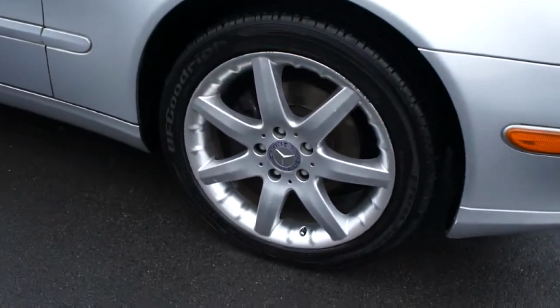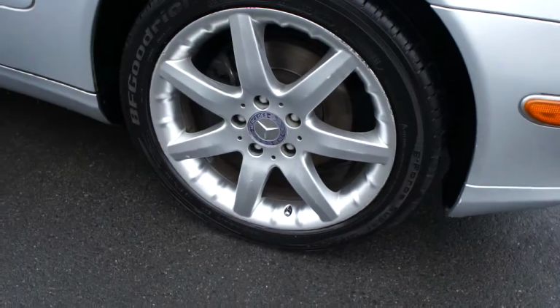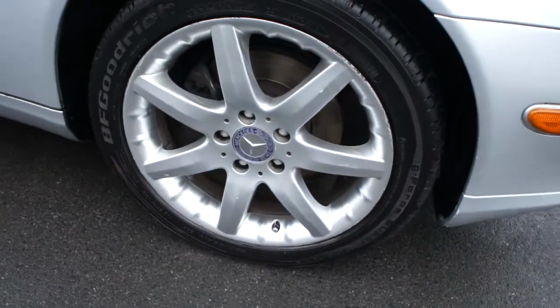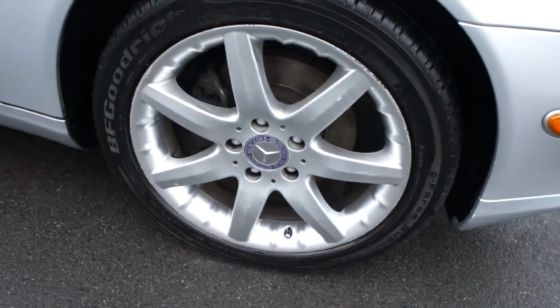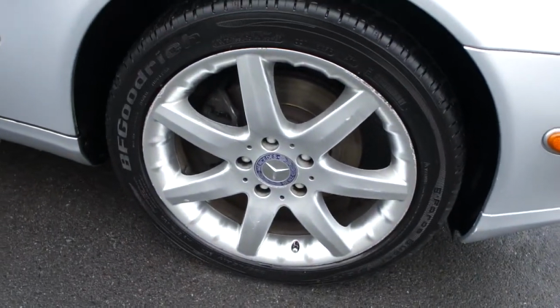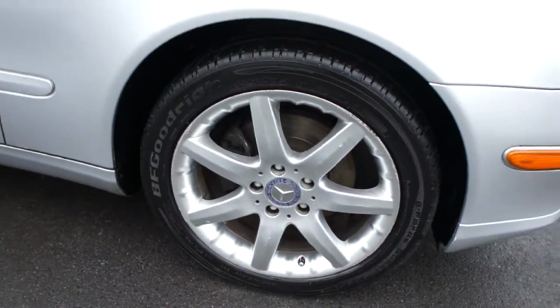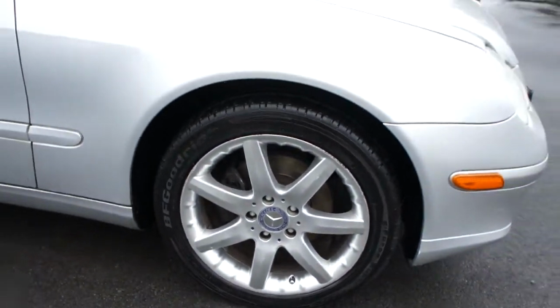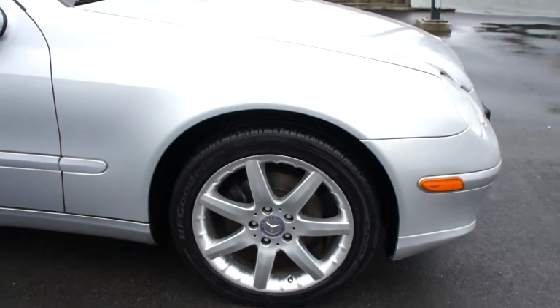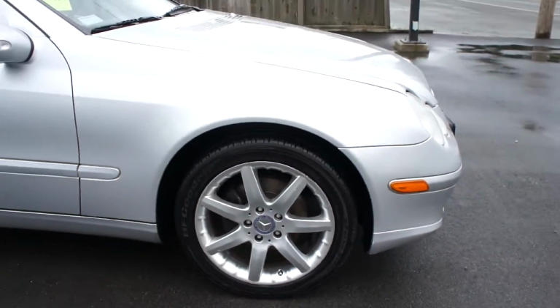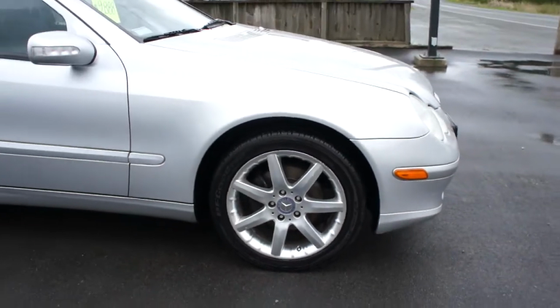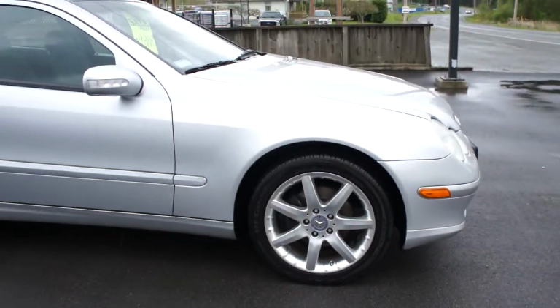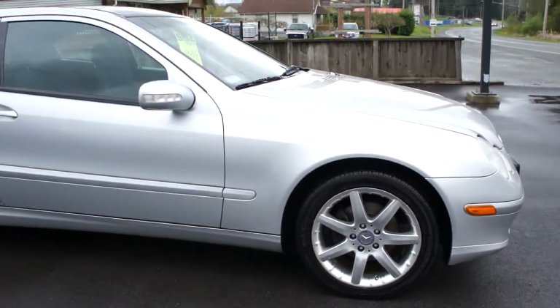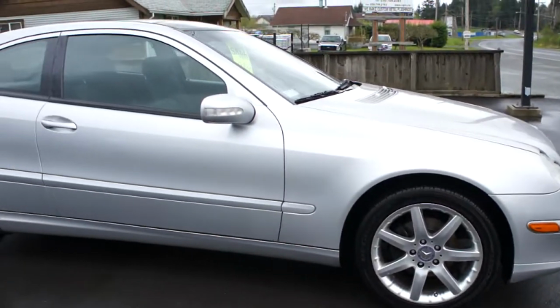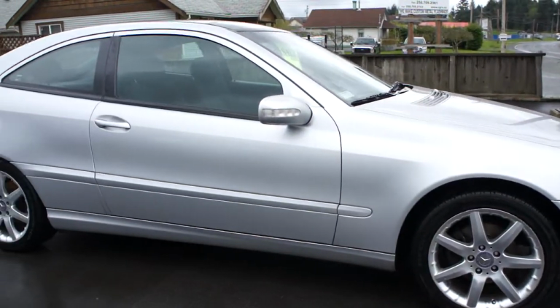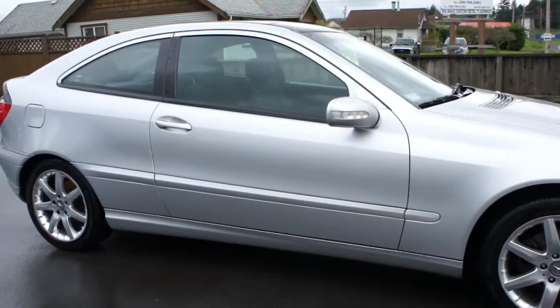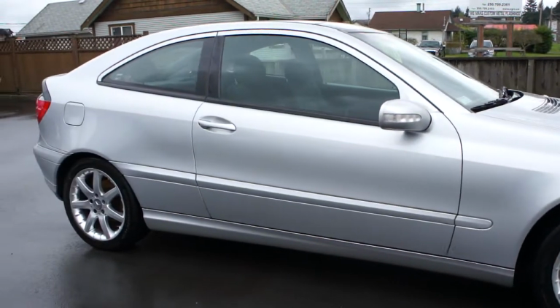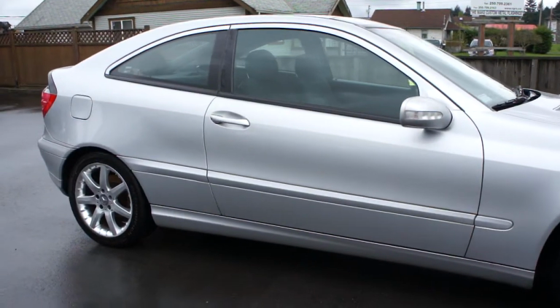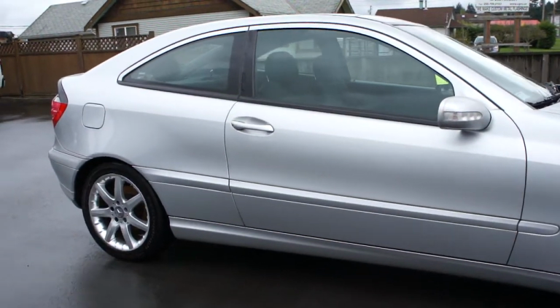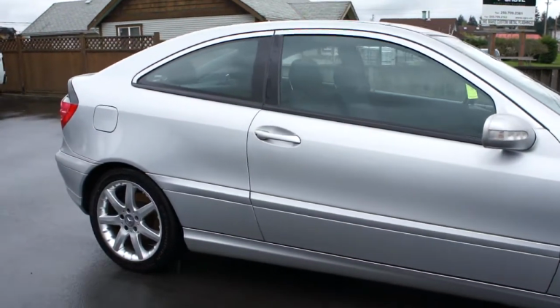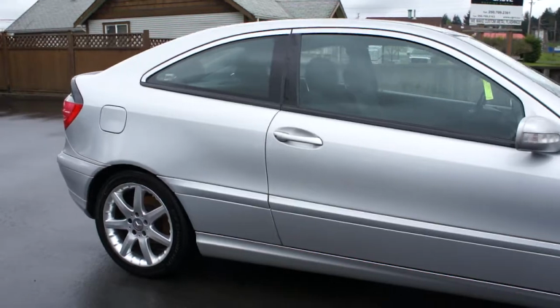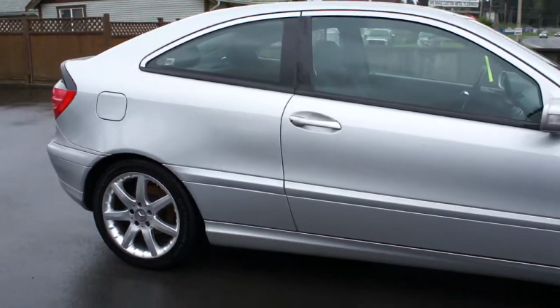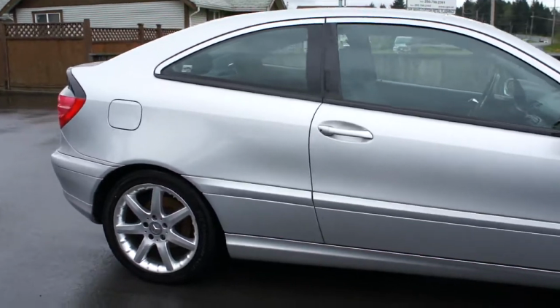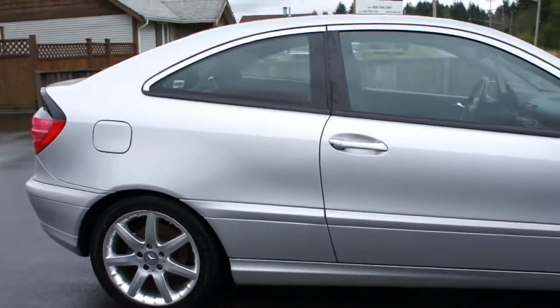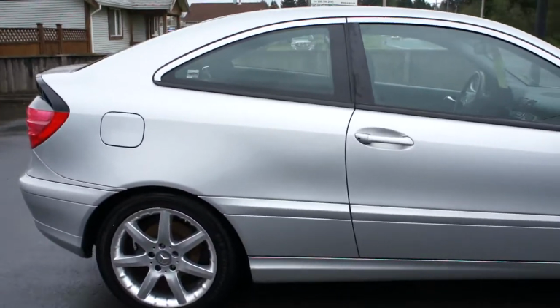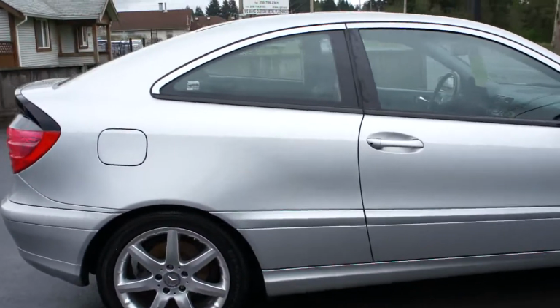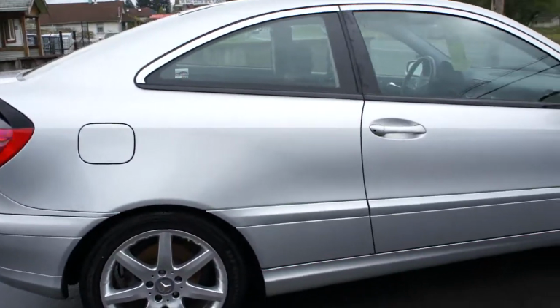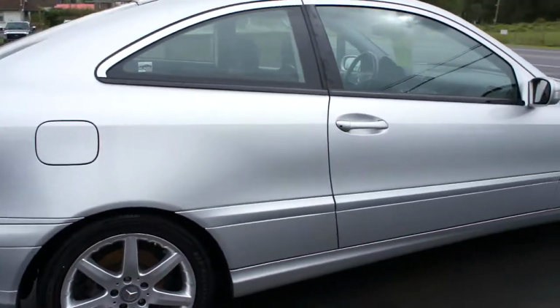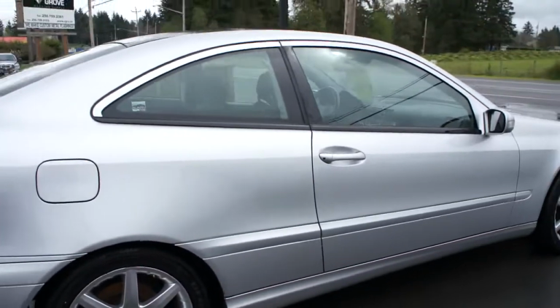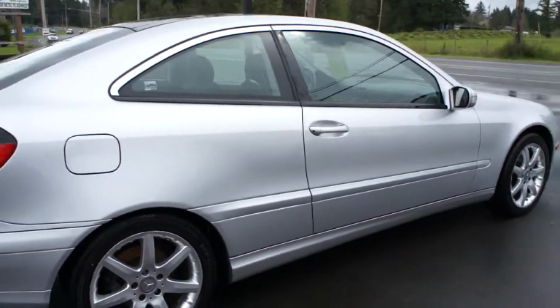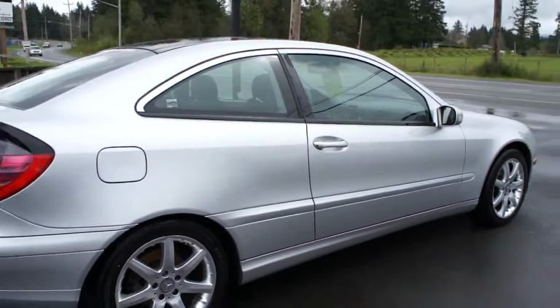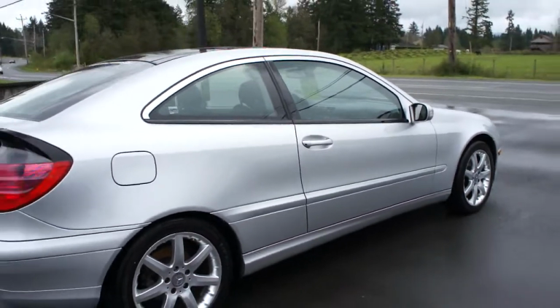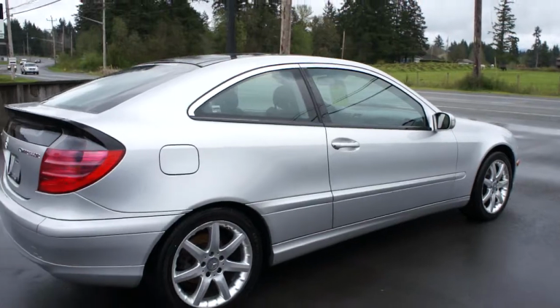The alloy wheels are in good condition. The tires are all brand new all the way around, just put on. I've got lots of service records with the vehicle. It's been very well looked after and all serviced through Mercedes themselves.